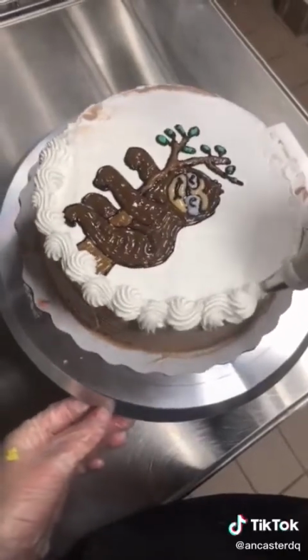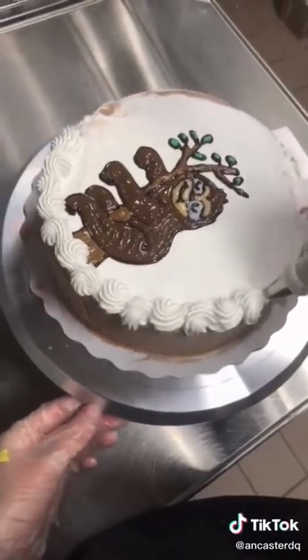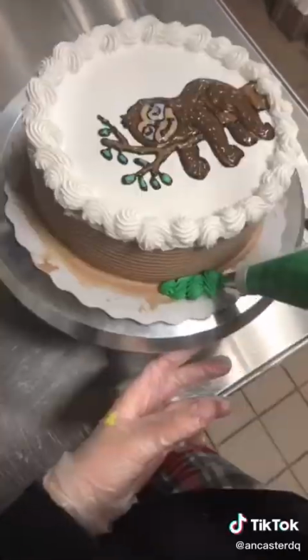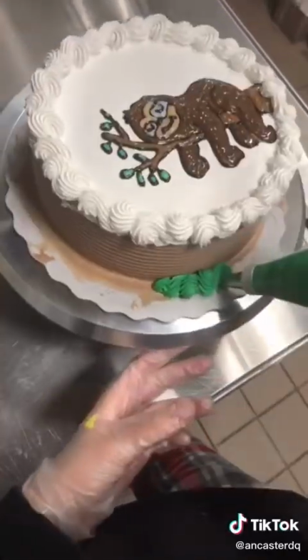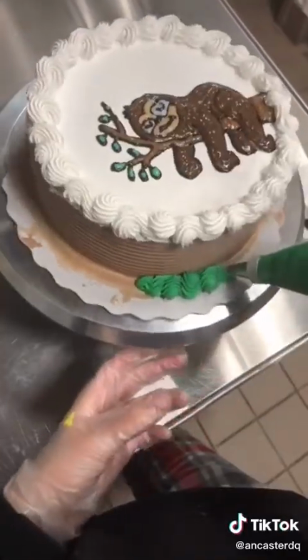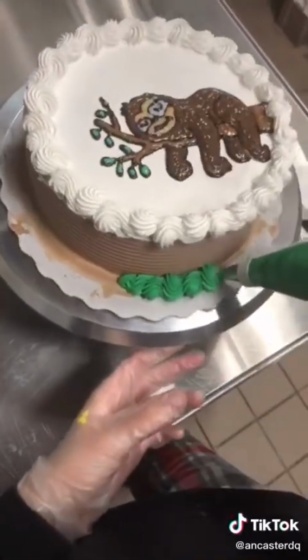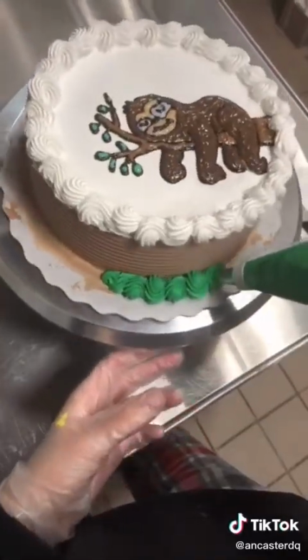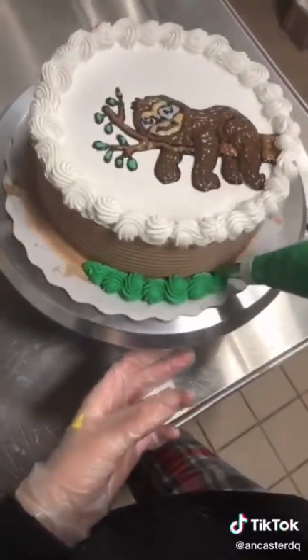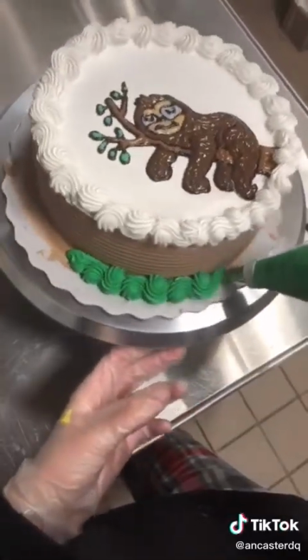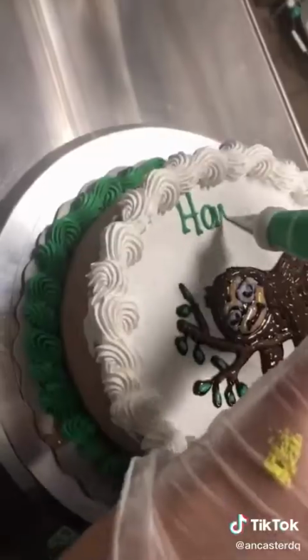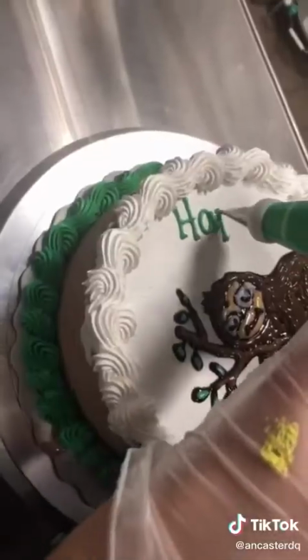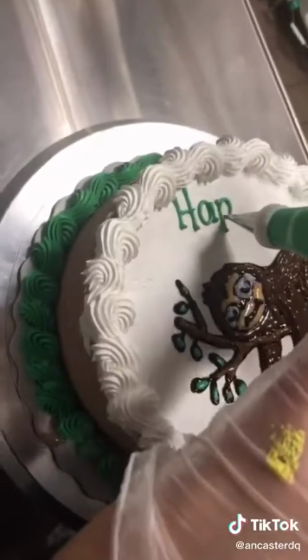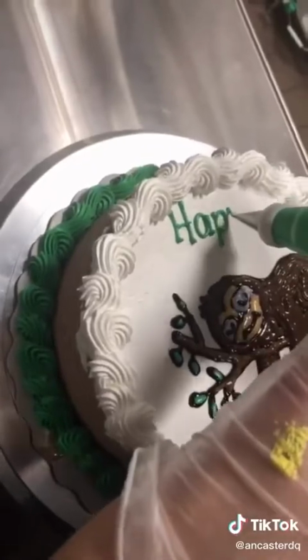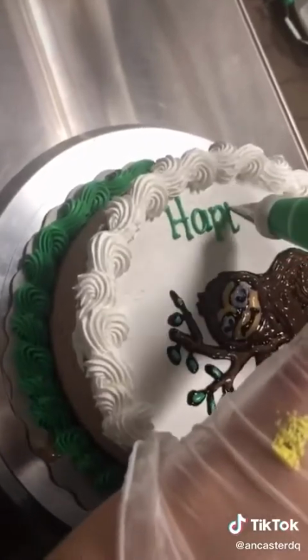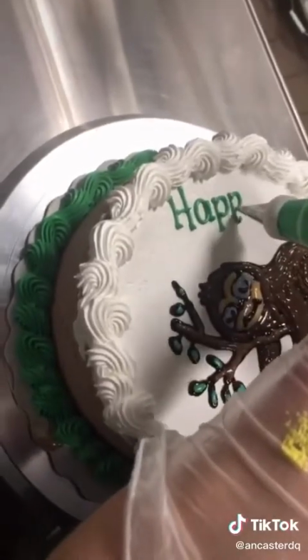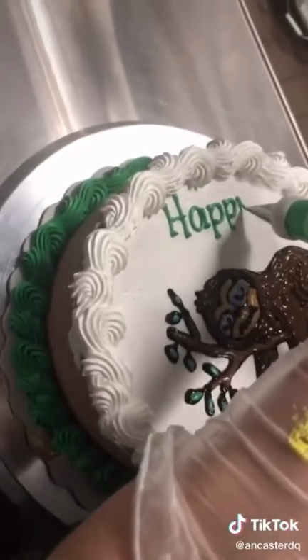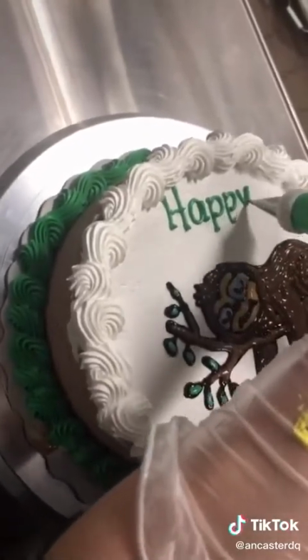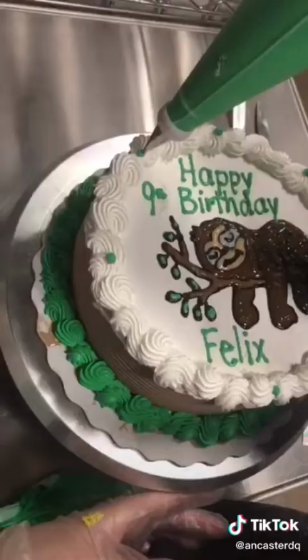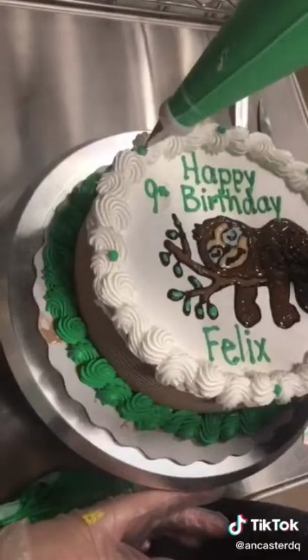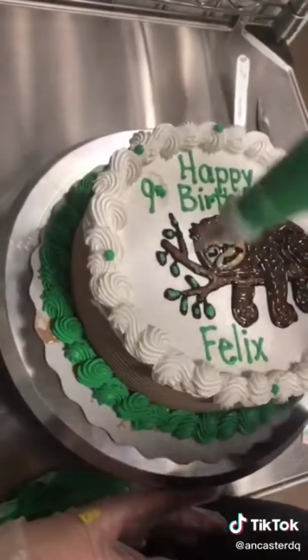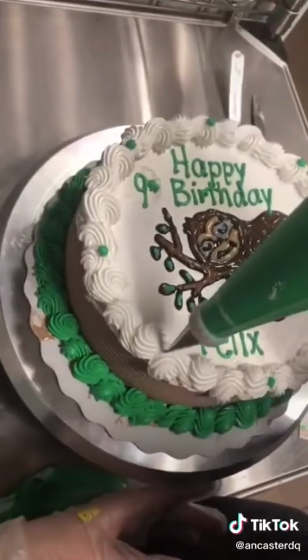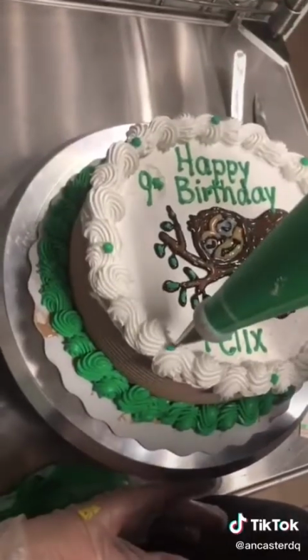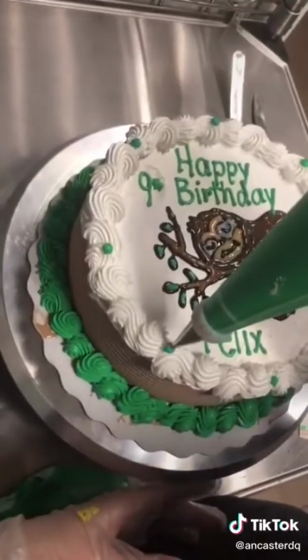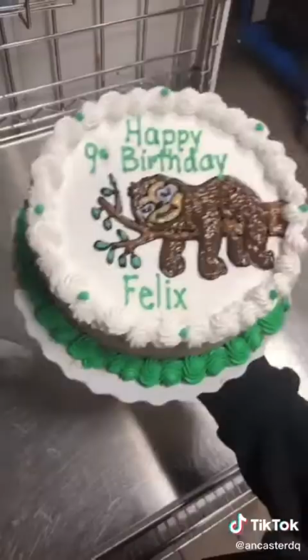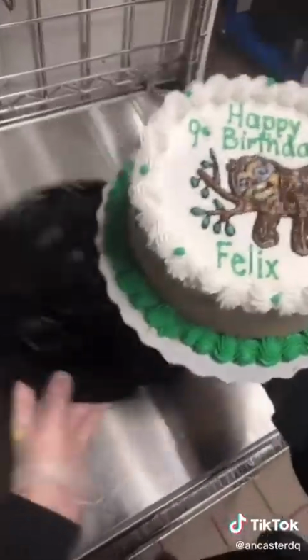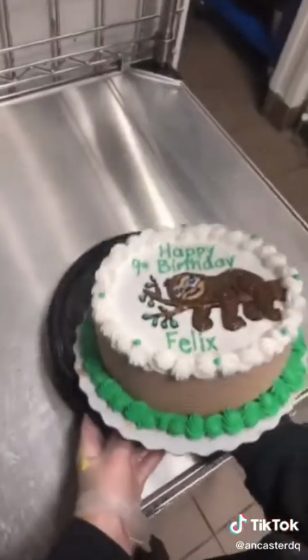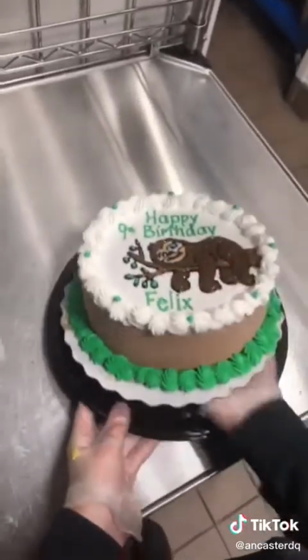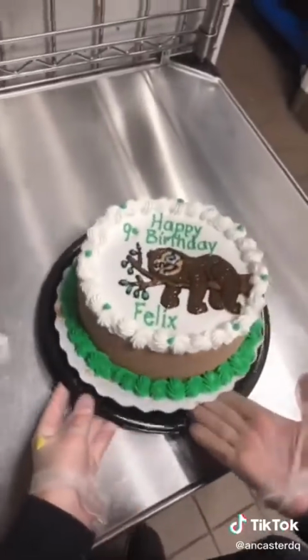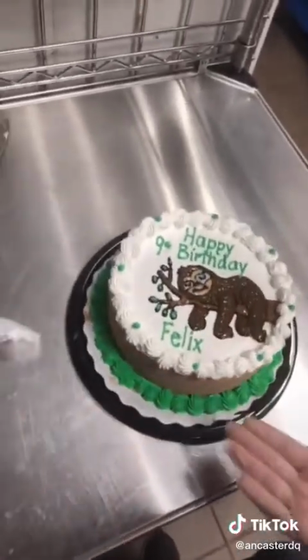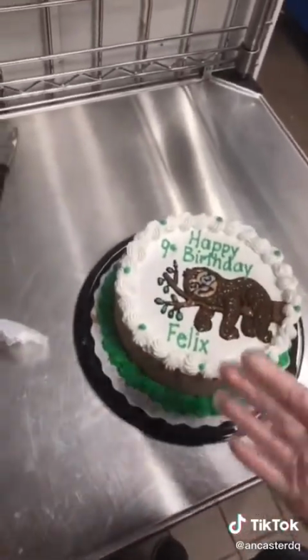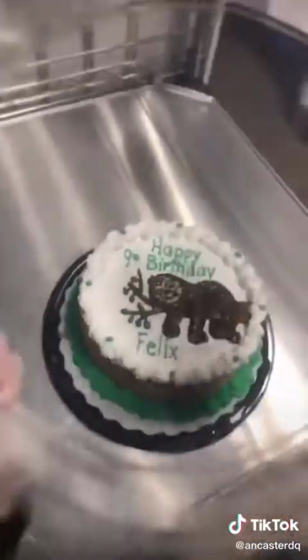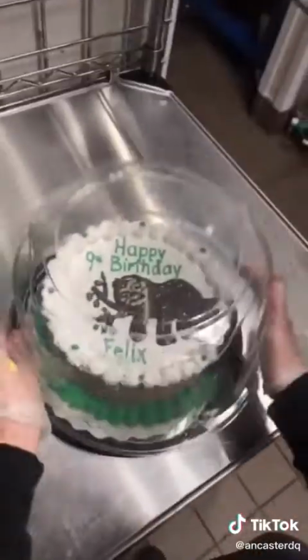They said the border colors were up to me, so I ended up doing a white one on top and a green one on the bottom. The writing was also in green and so were the small little dots on the border. Happy 9th birthday, Felix! Hope you had an amazing birthday!